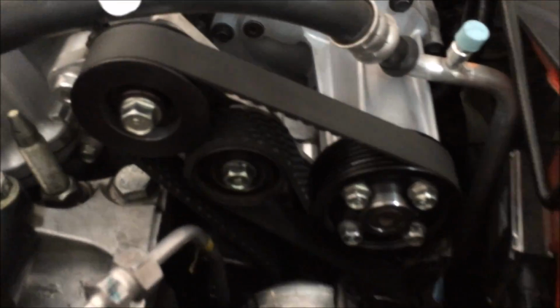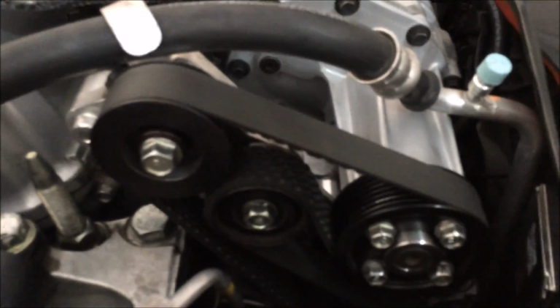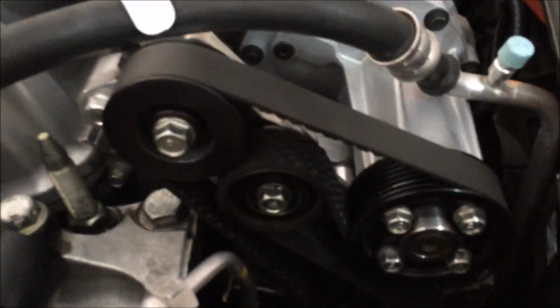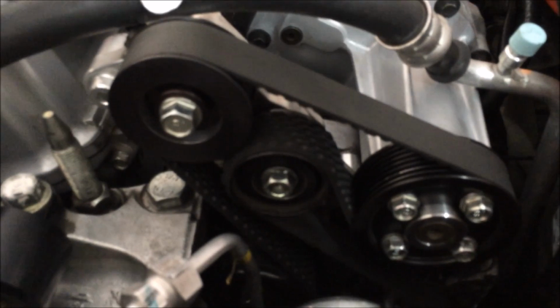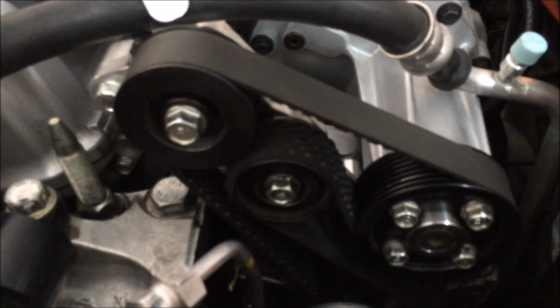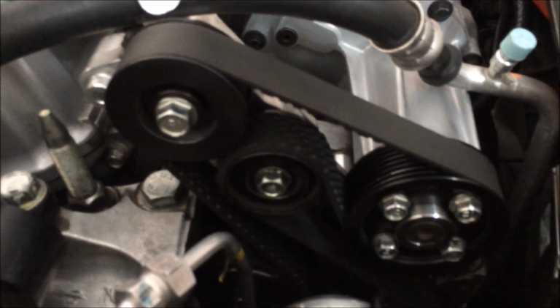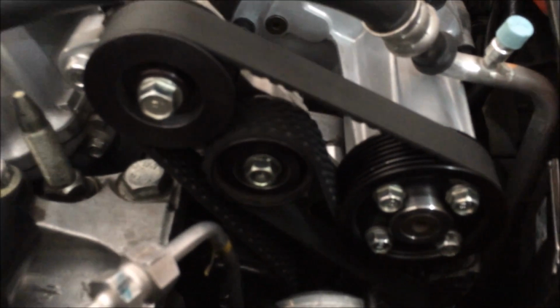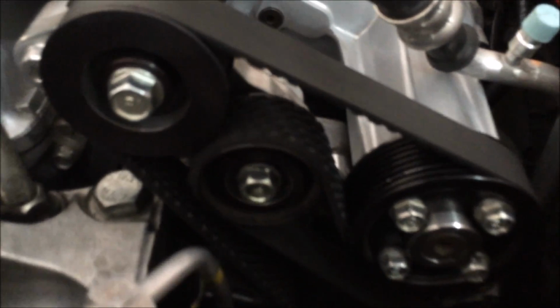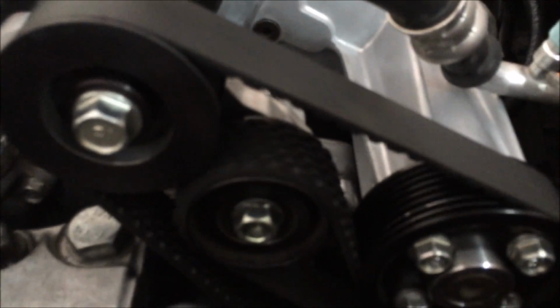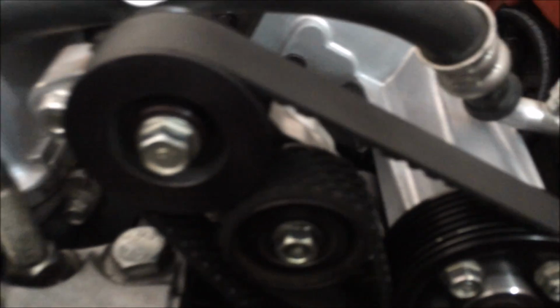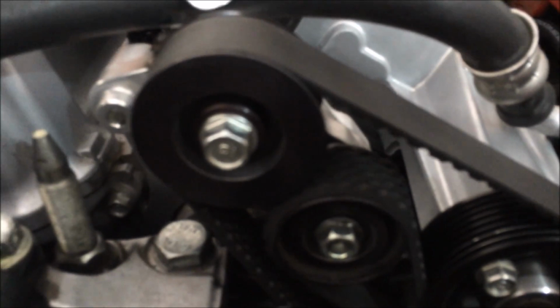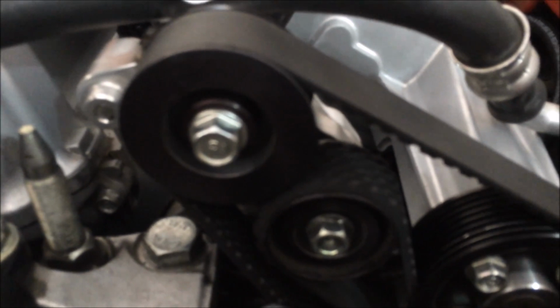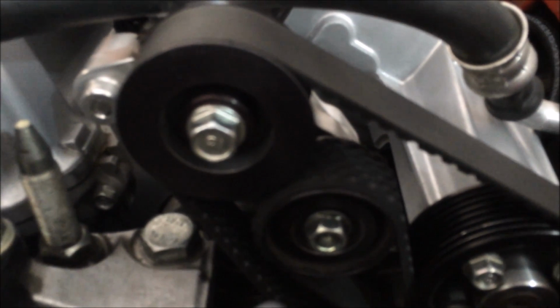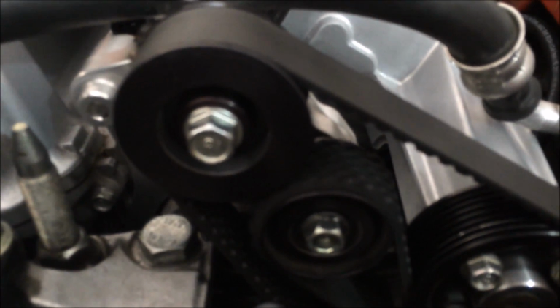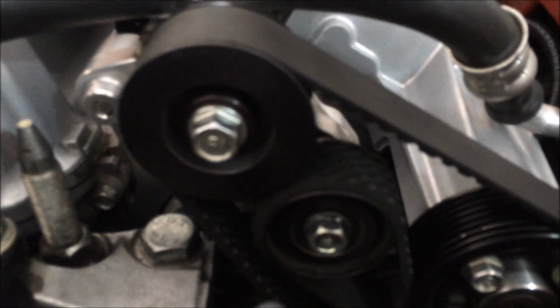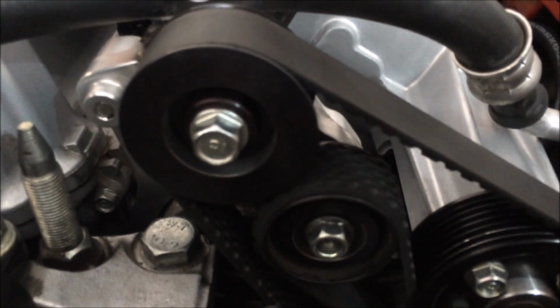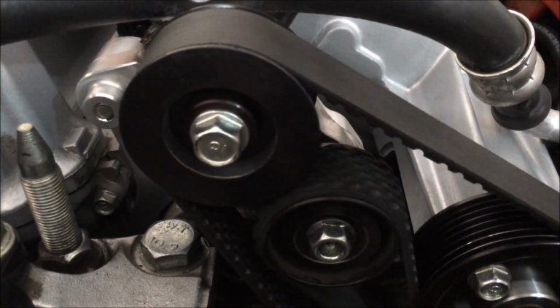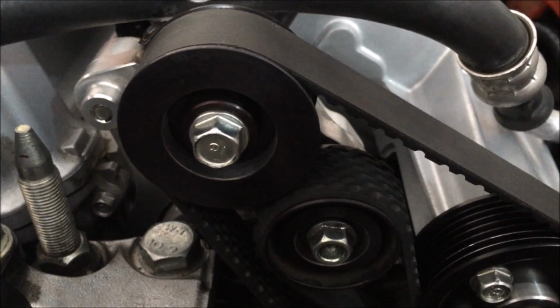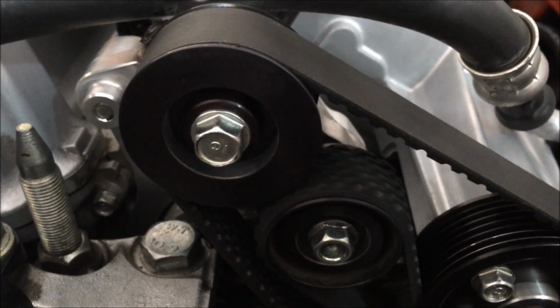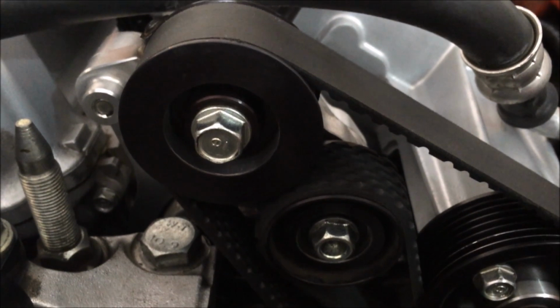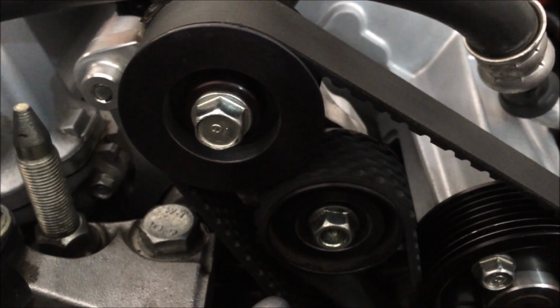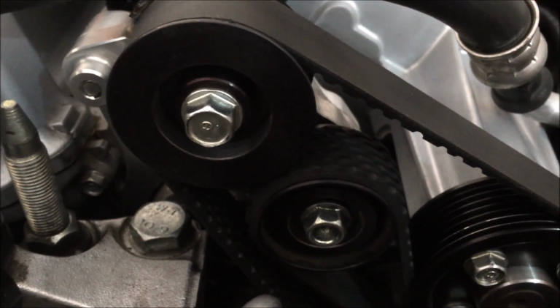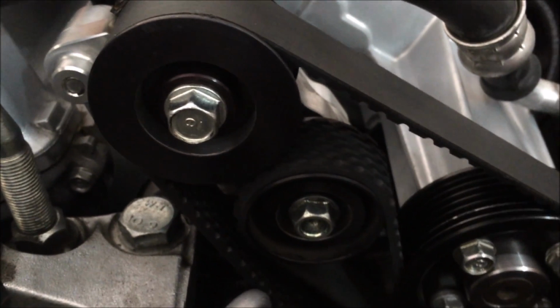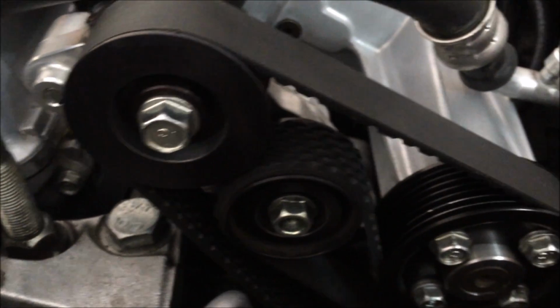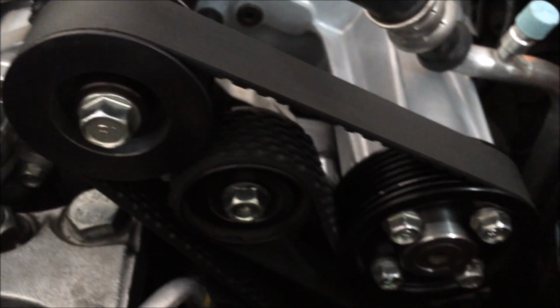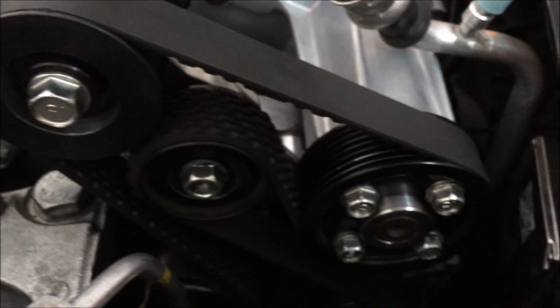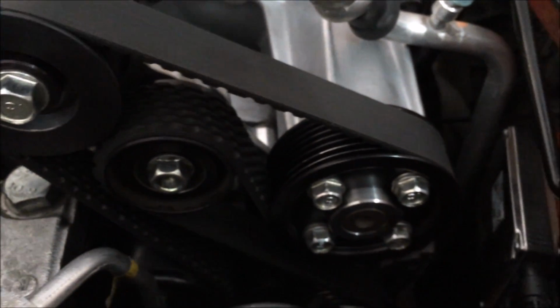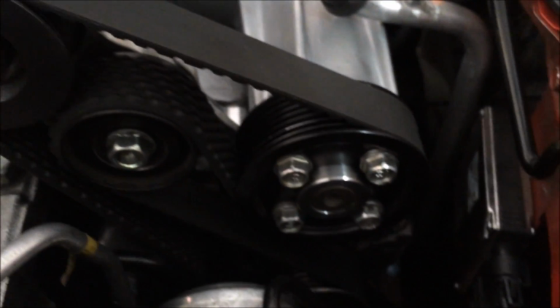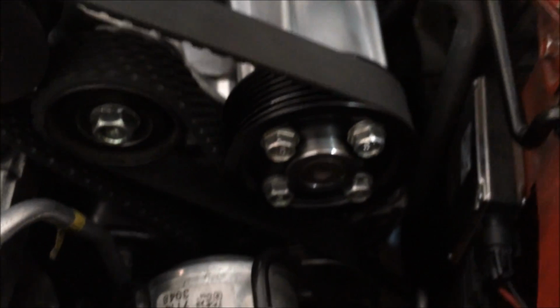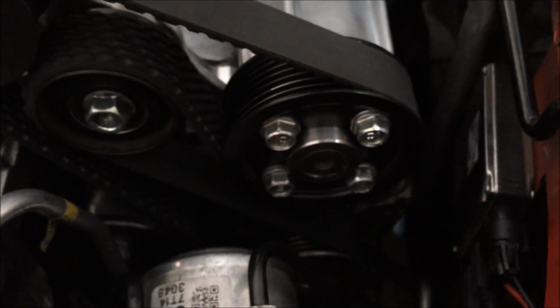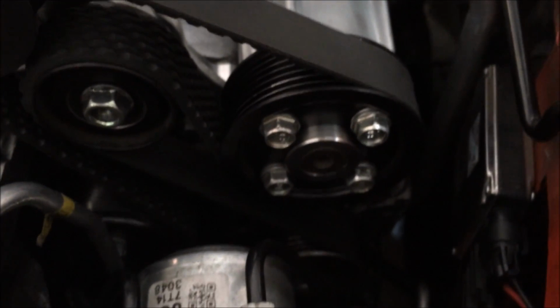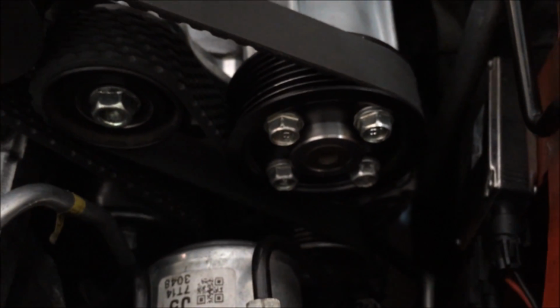Here are the pulleys — the clearance is really good. No issues with the belt or the pulleys.